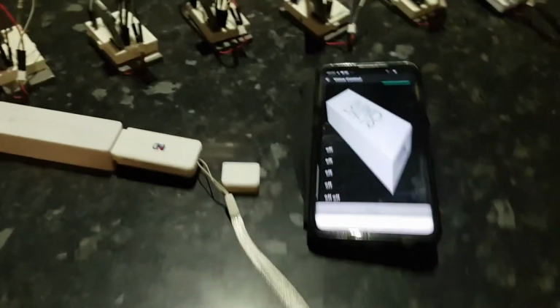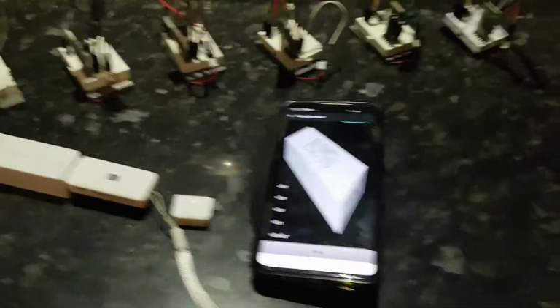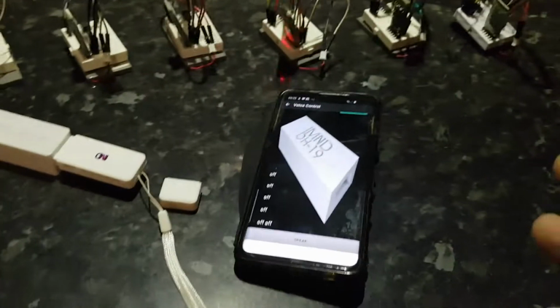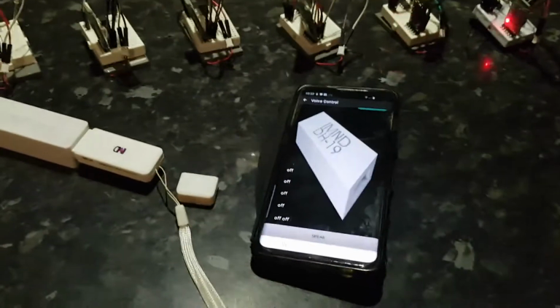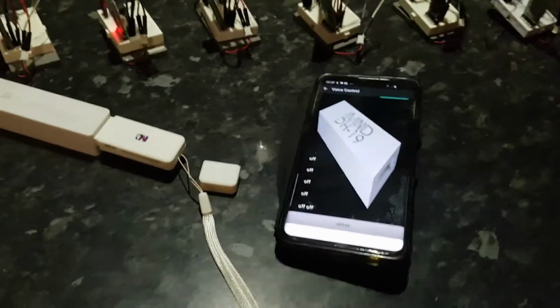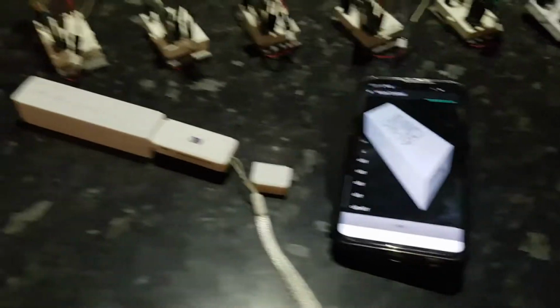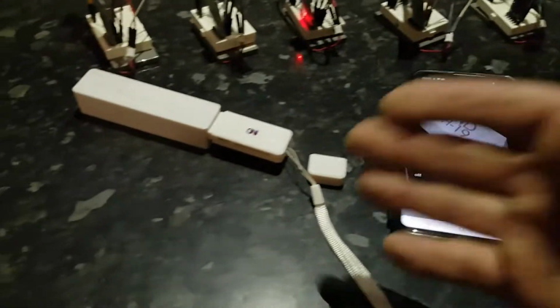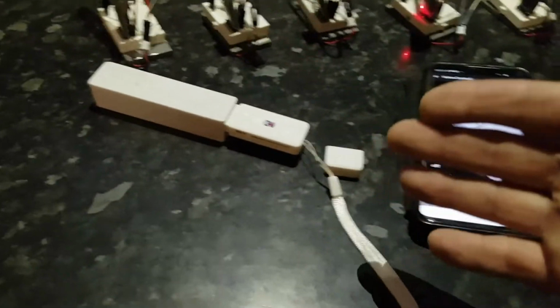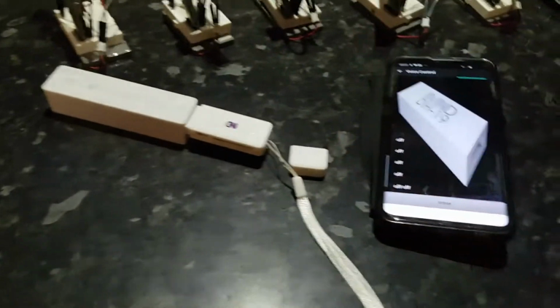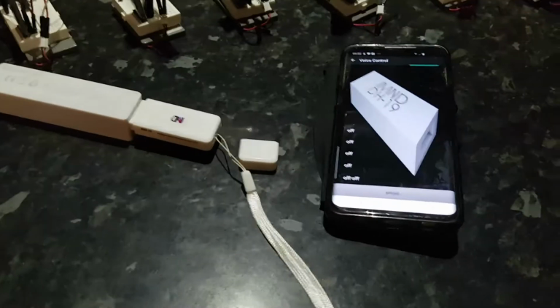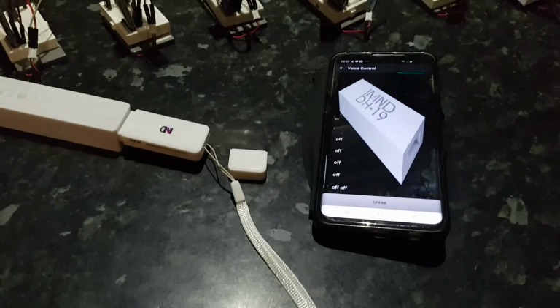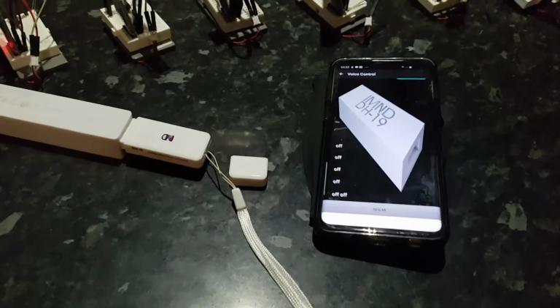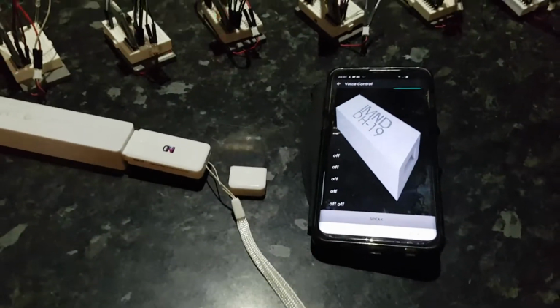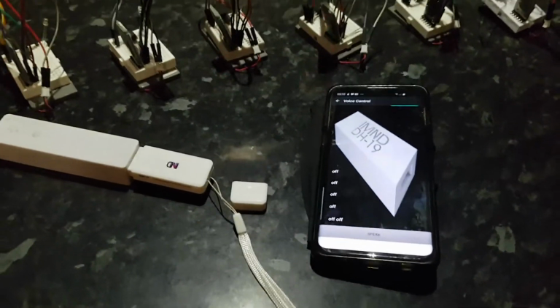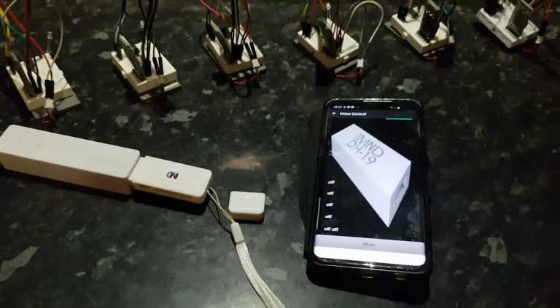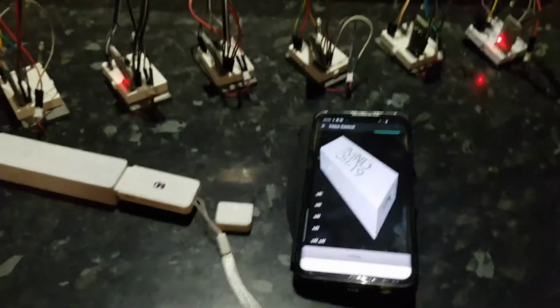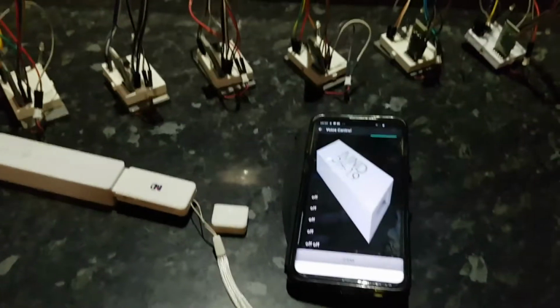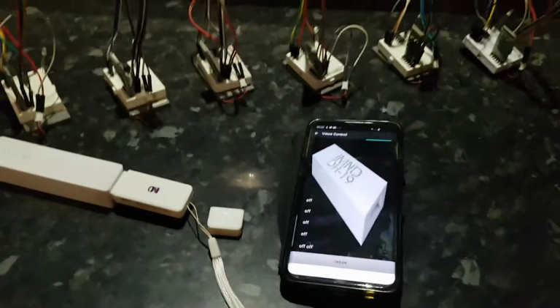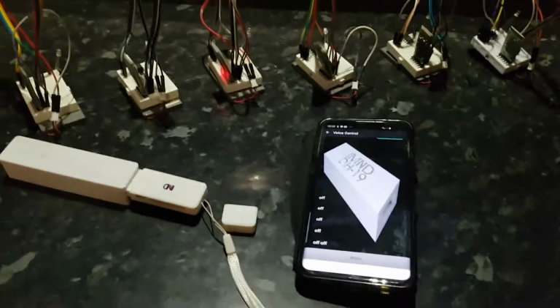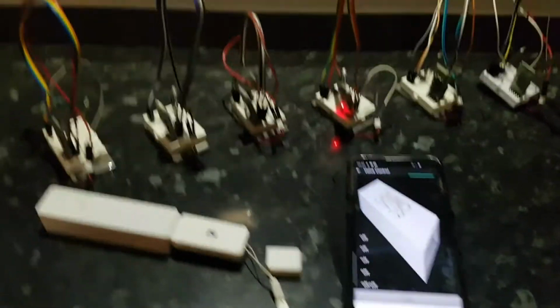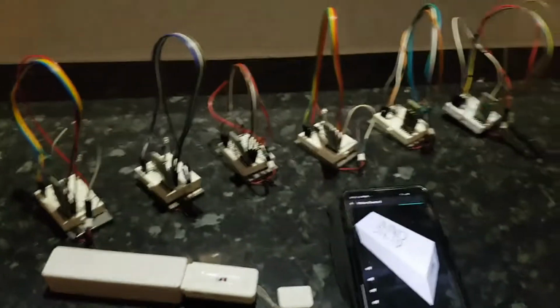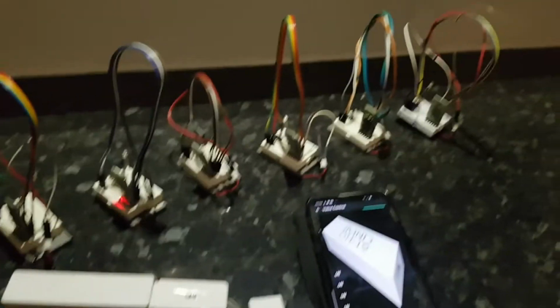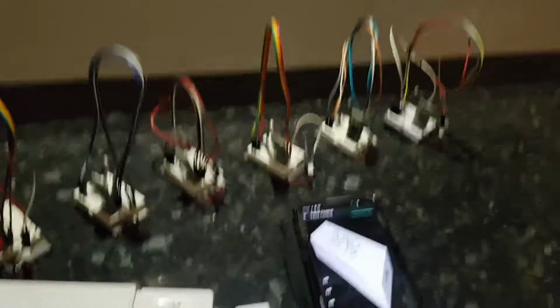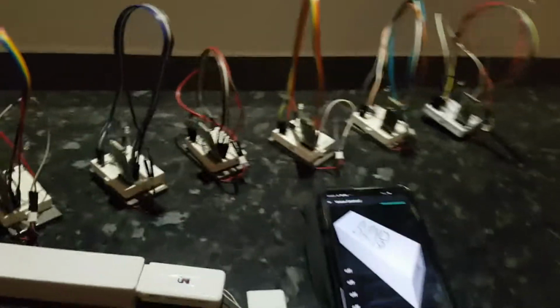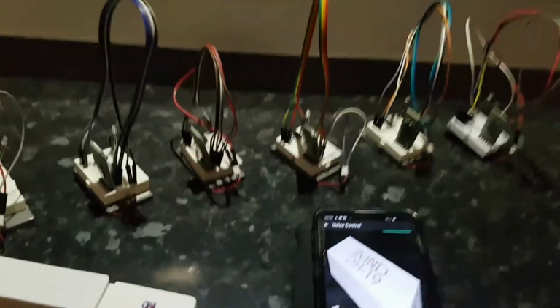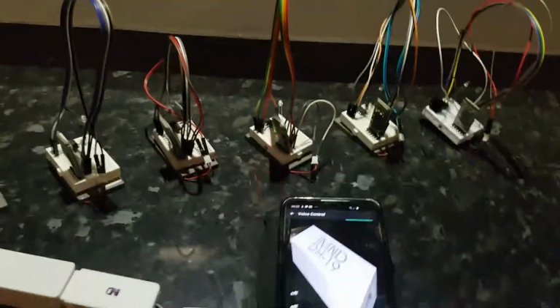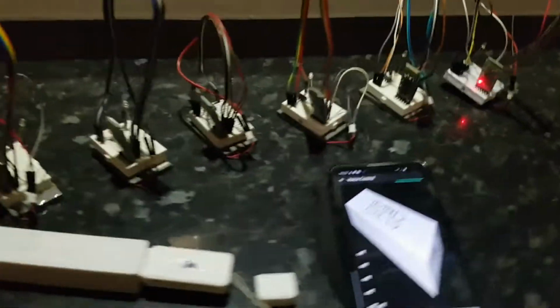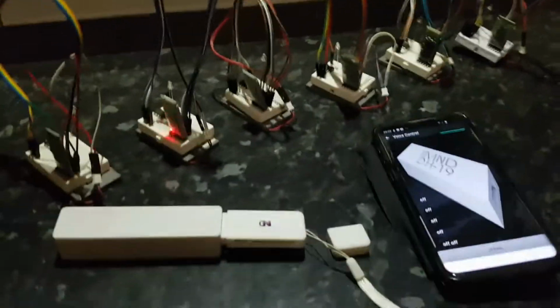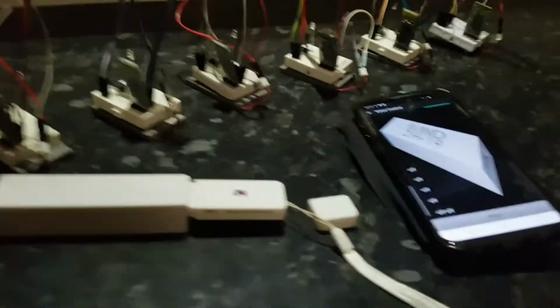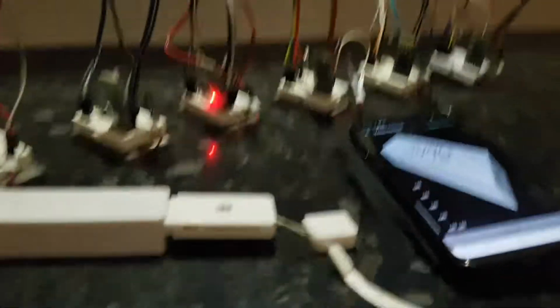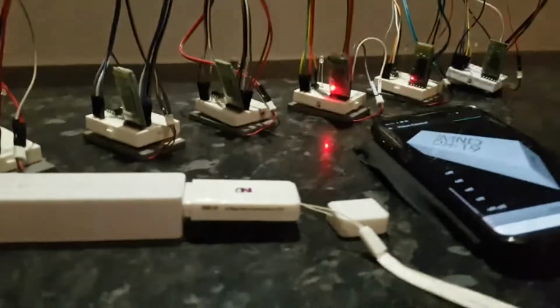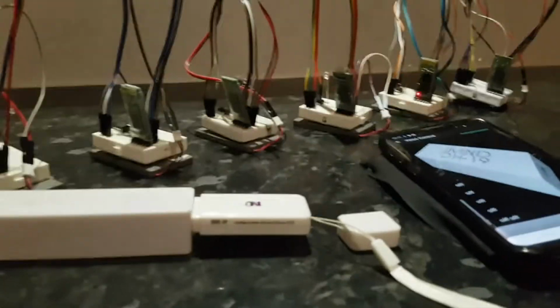If a device becomes disconnected, the dongle will automatically start searching again for a device, unless you tell it otherwise. But that was just a quick demonstration of it working.